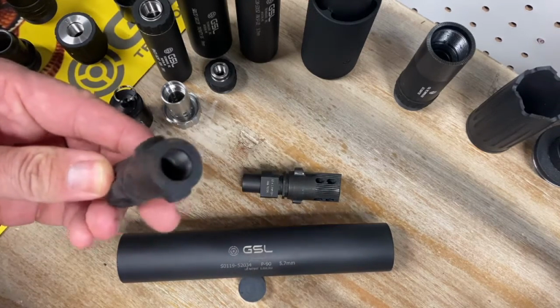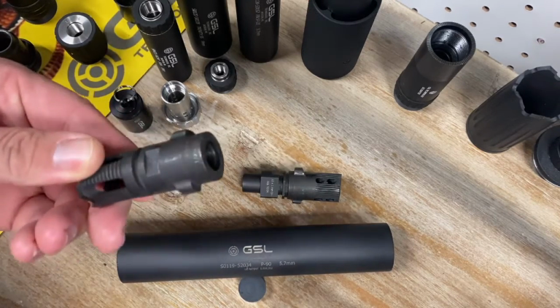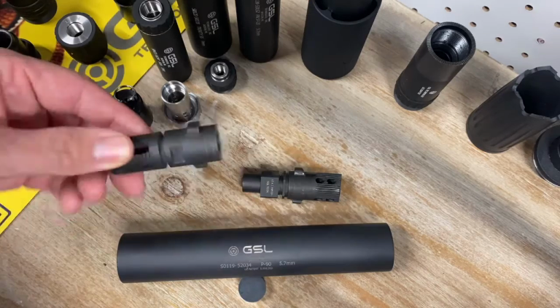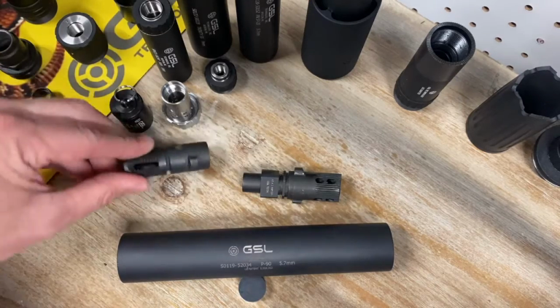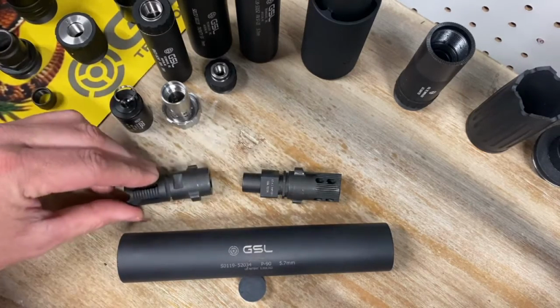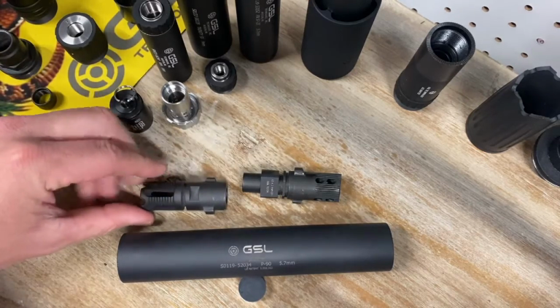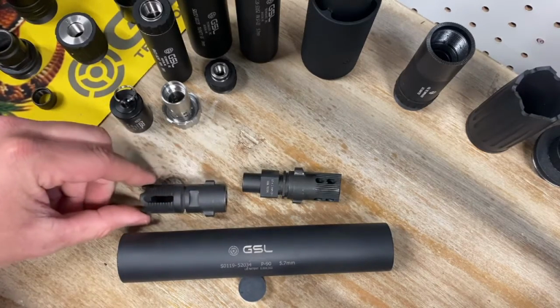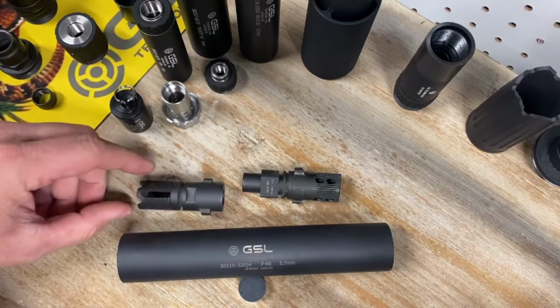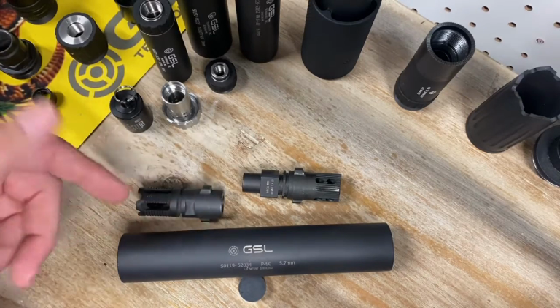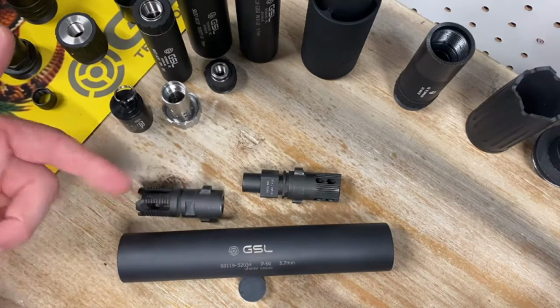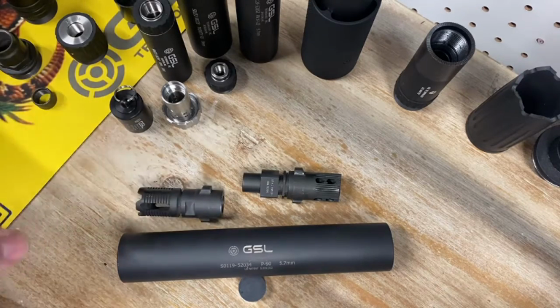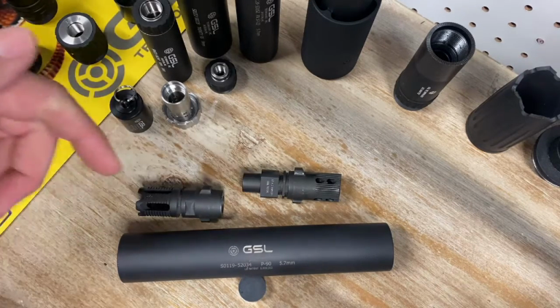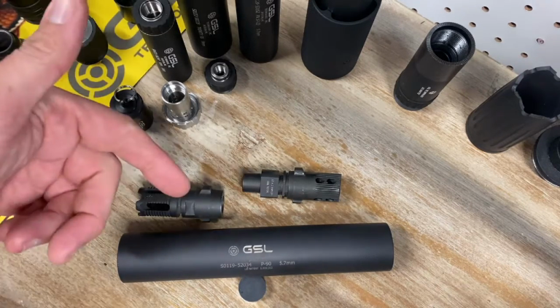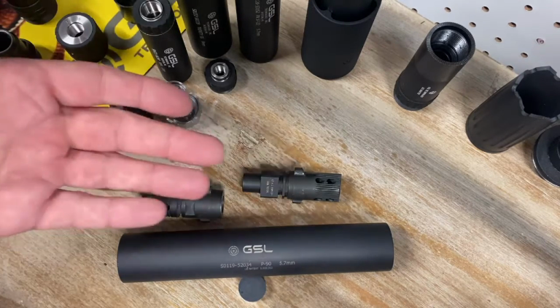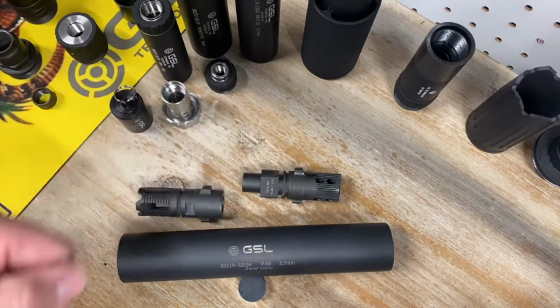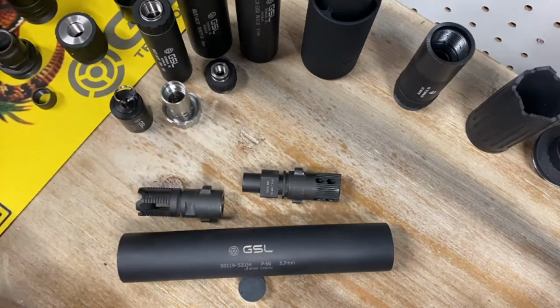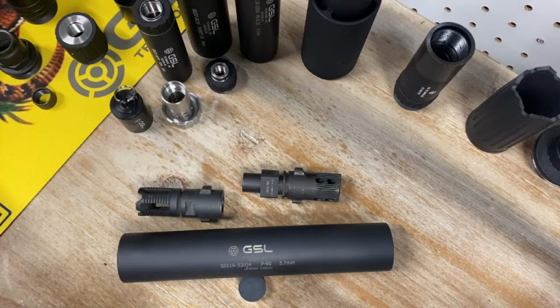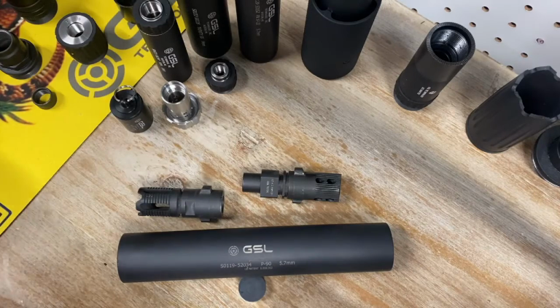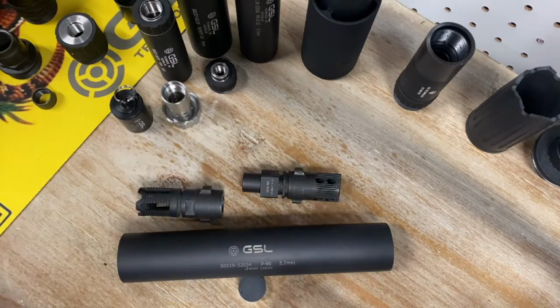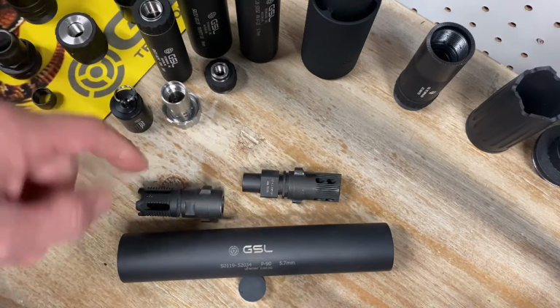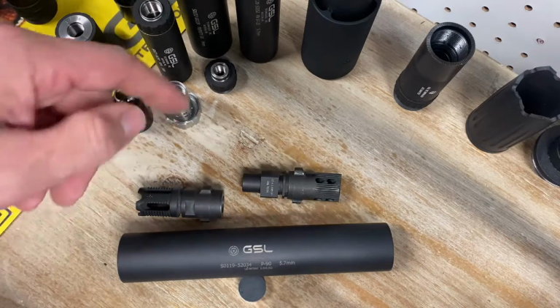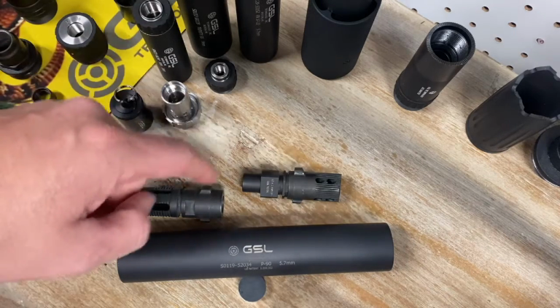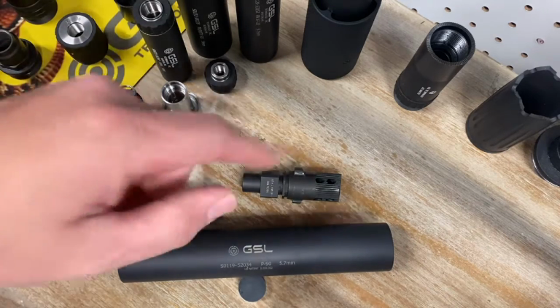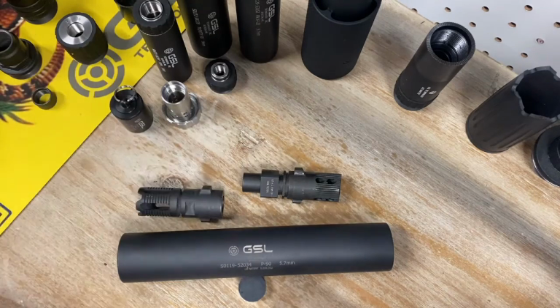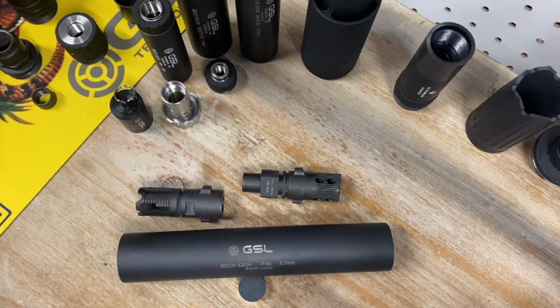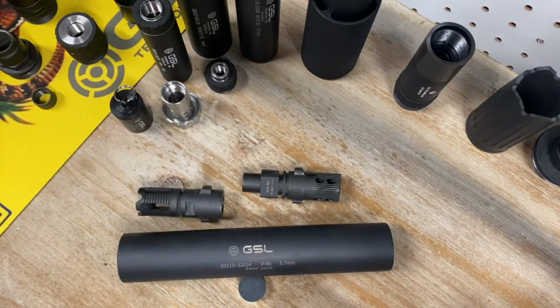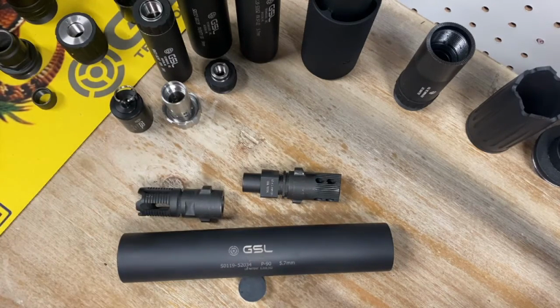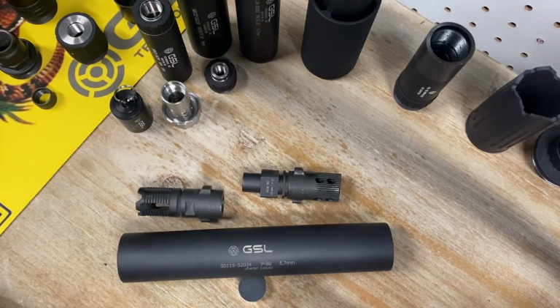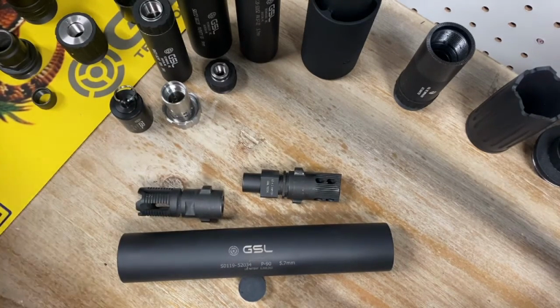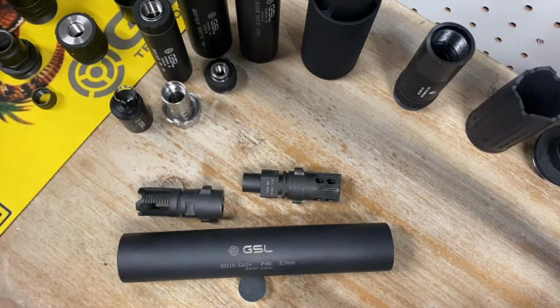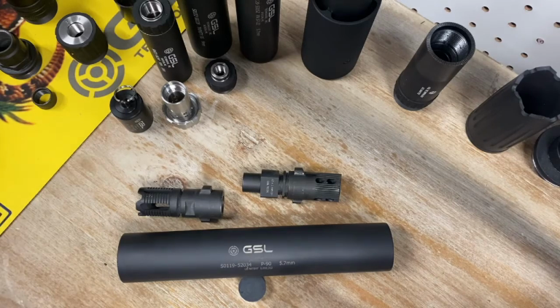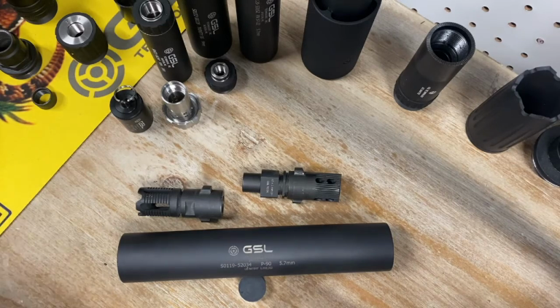That half by 28 flash hider is what I'd use for something like the CMMG Banshee 5.7. I would not use it for .223 weapons obviously, but I can ship it with either one of those mounts.